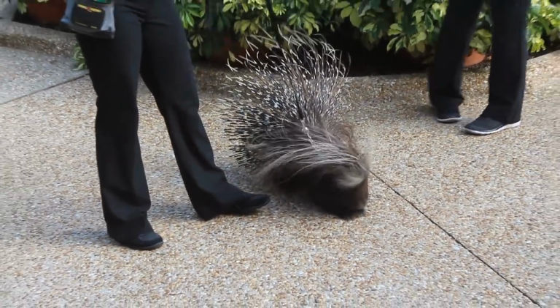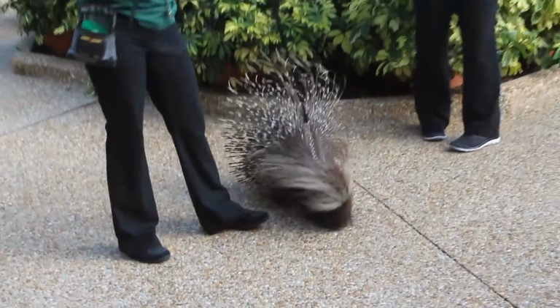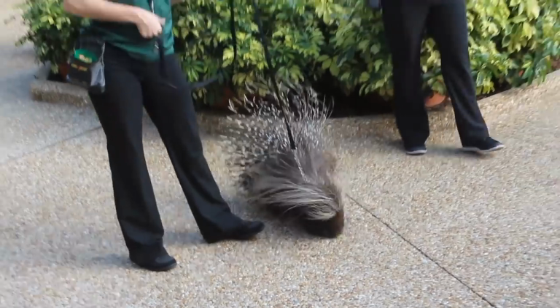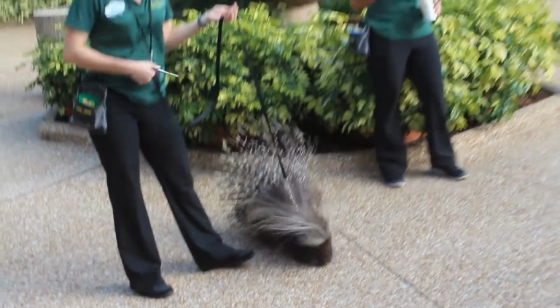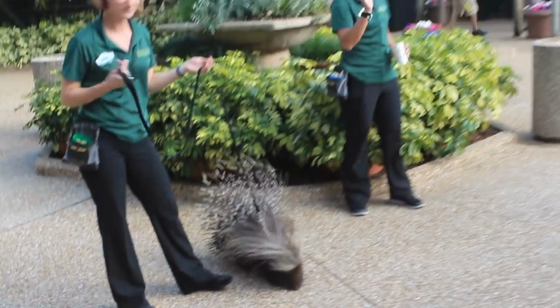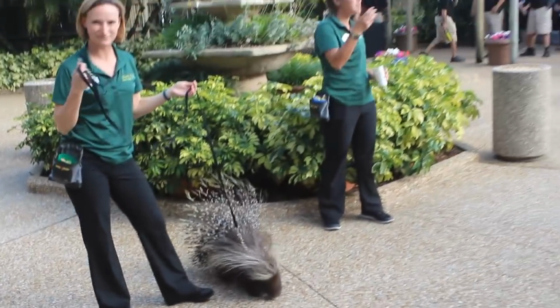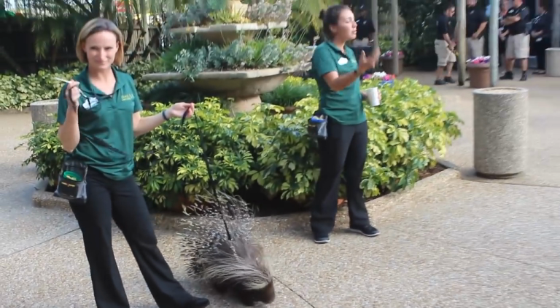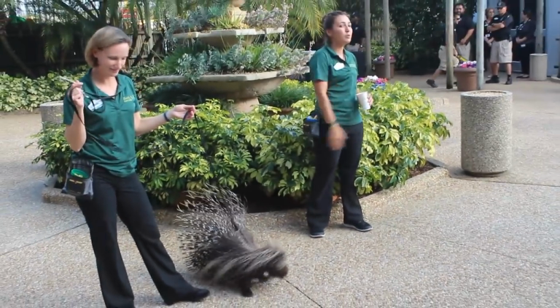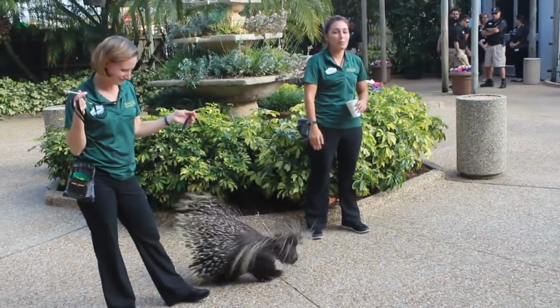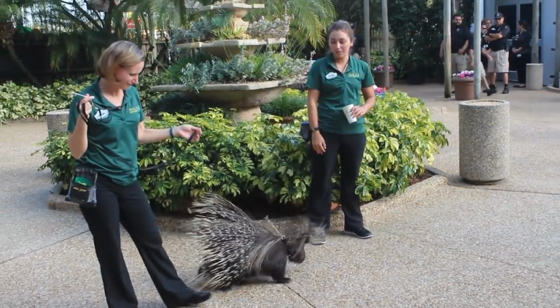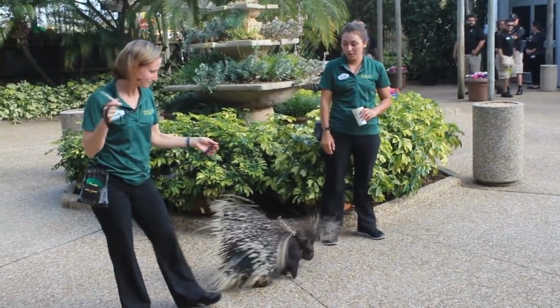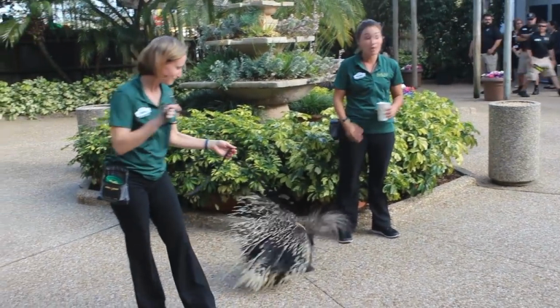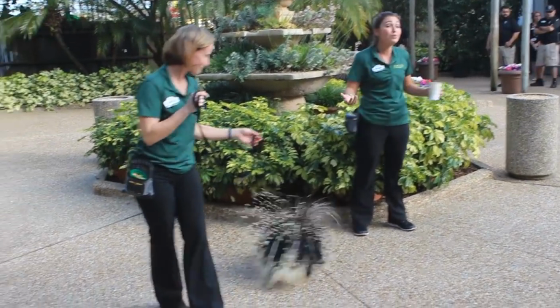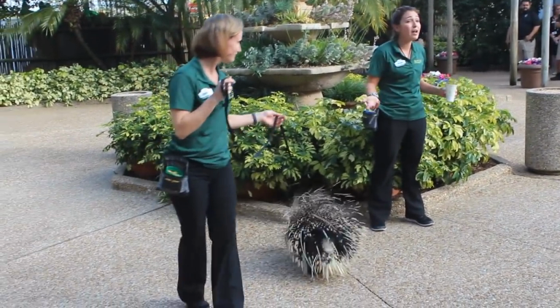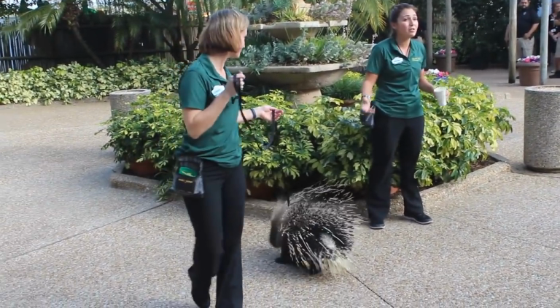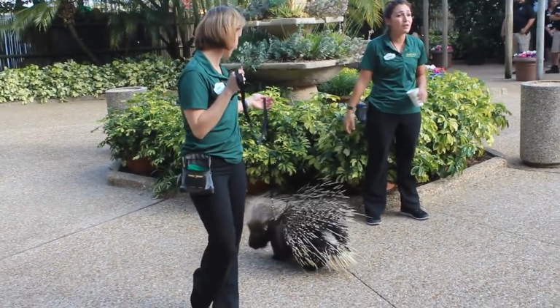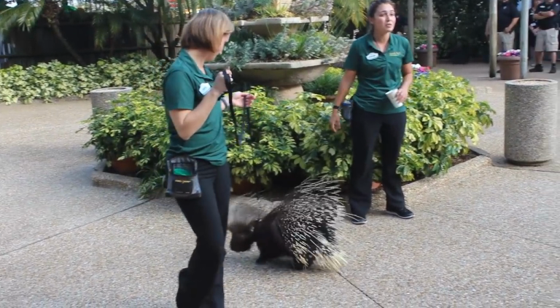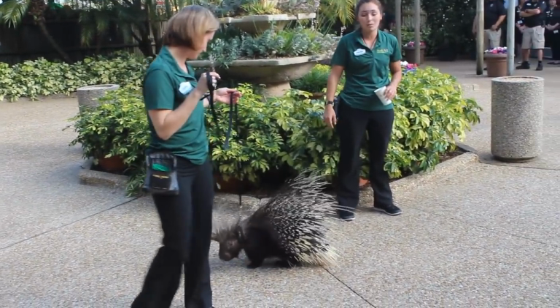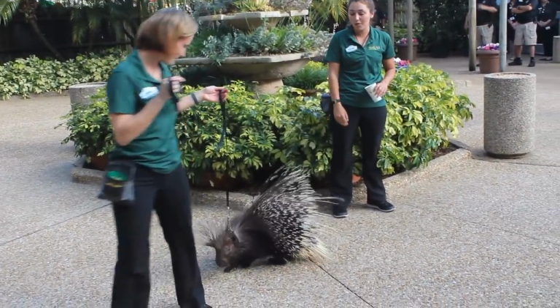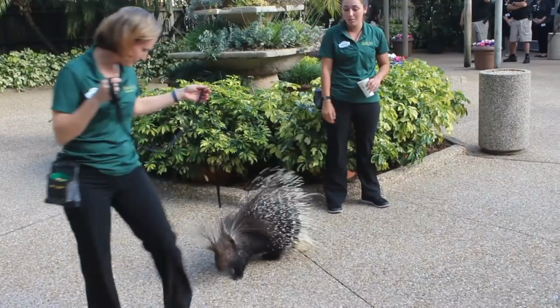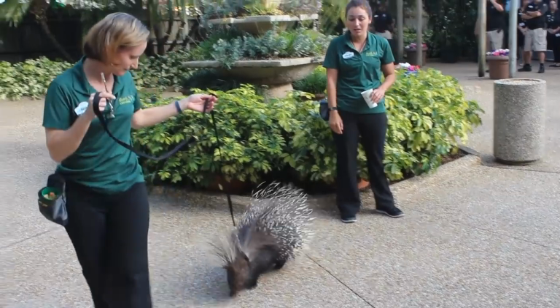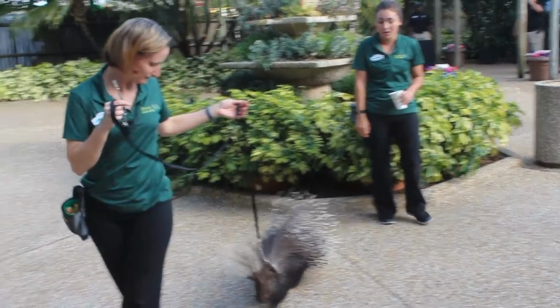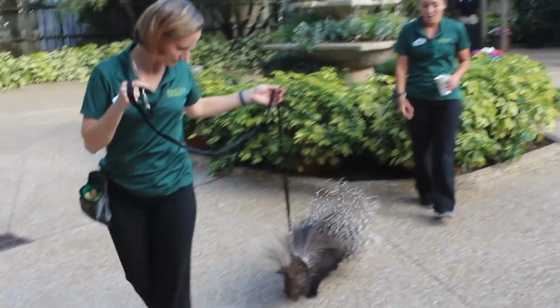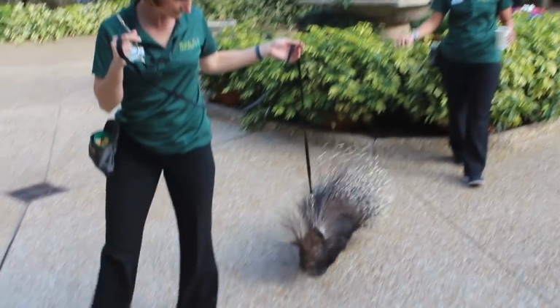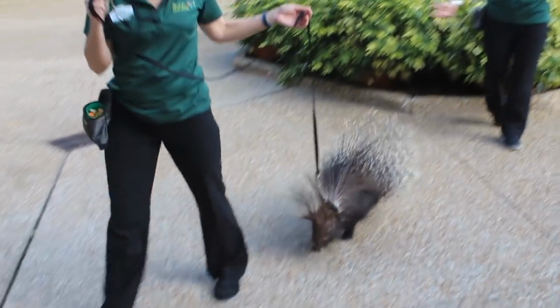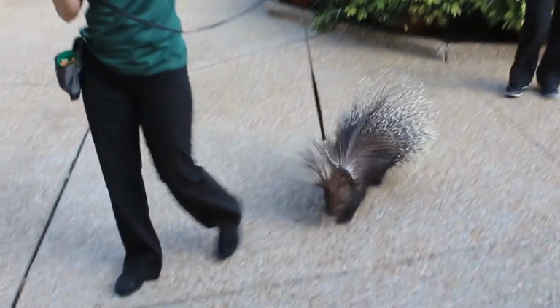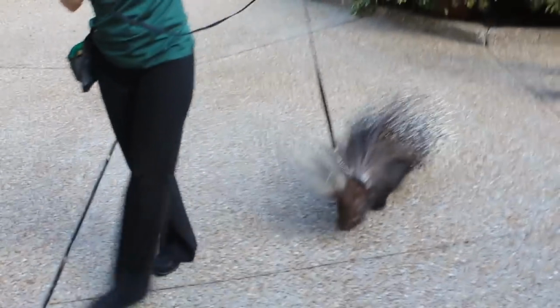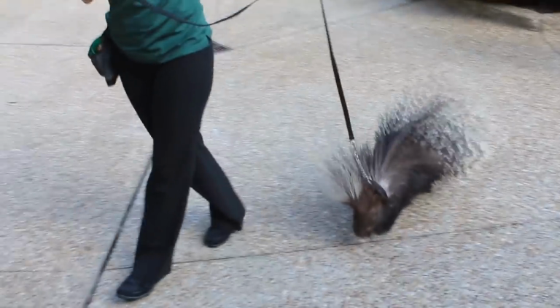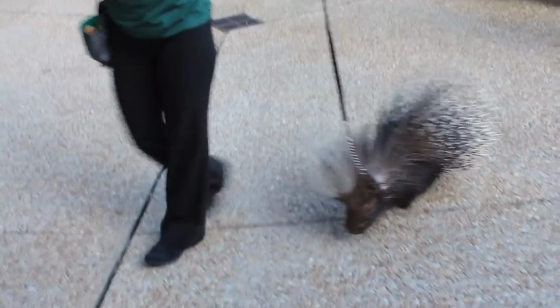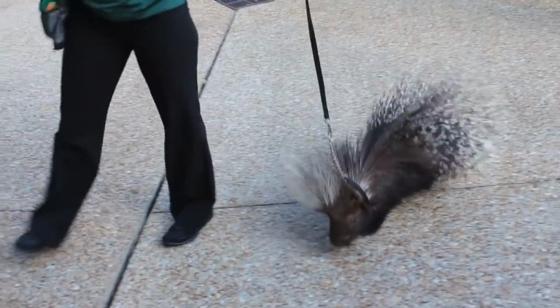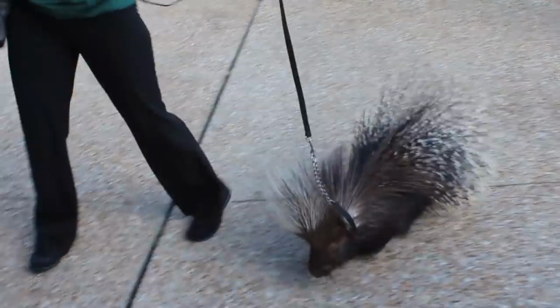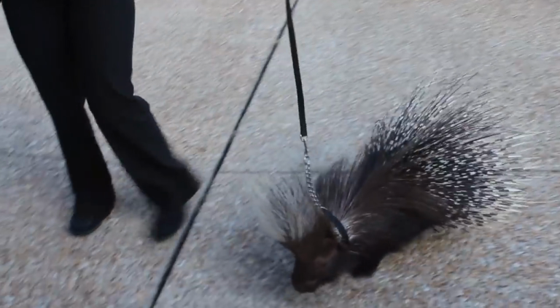He is able to control his quills — he can move them back and forth. They do fall out every so often, and sometimes we find them in the exhibit. But like I said, they're just like hair, so he cannot shoot them.